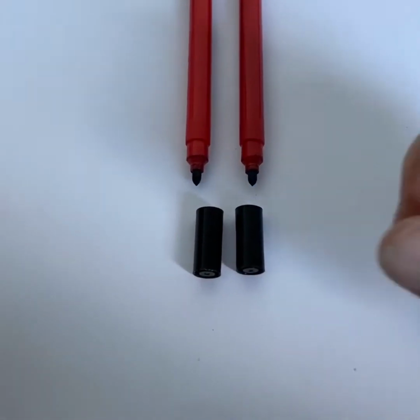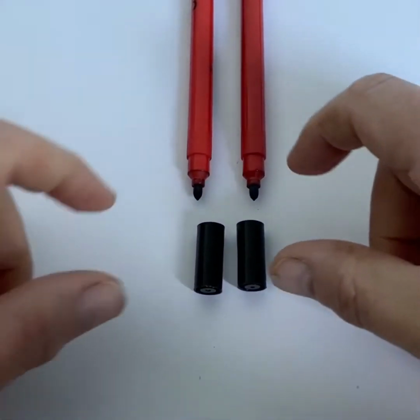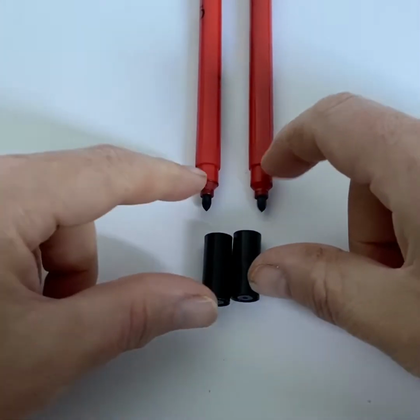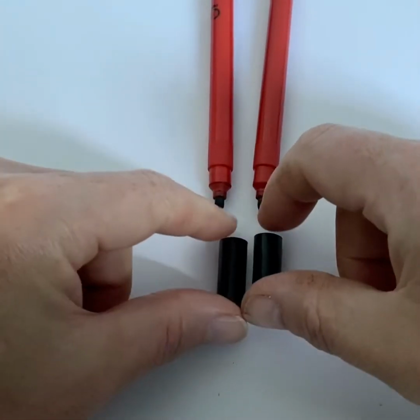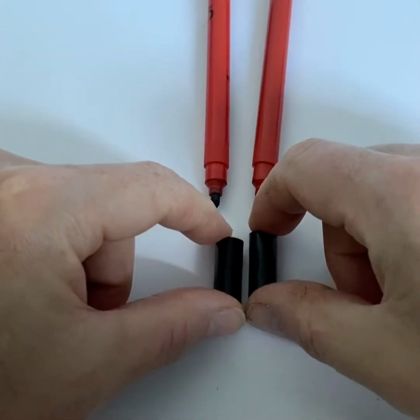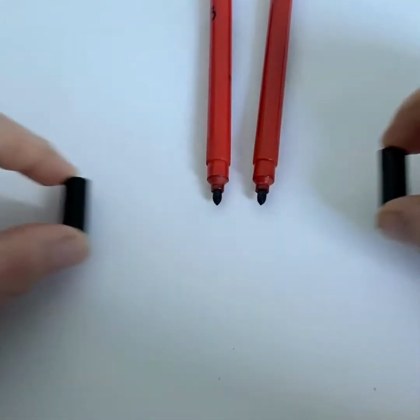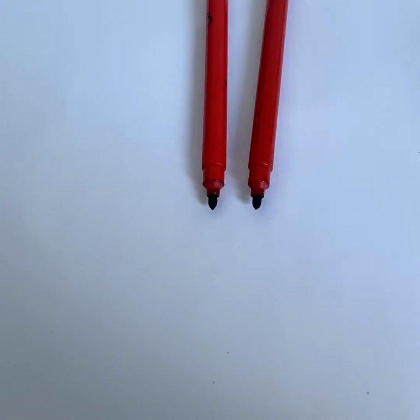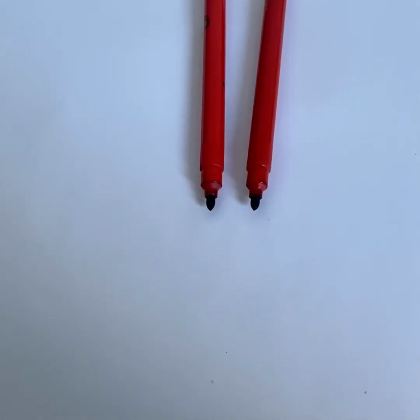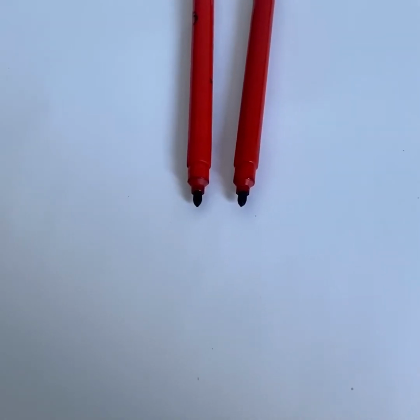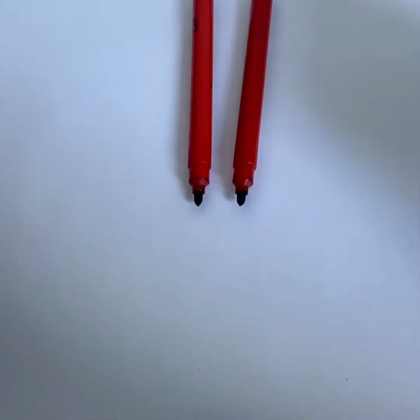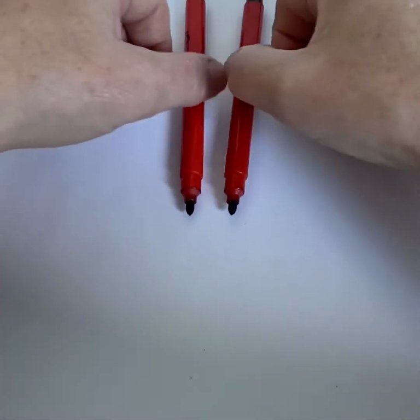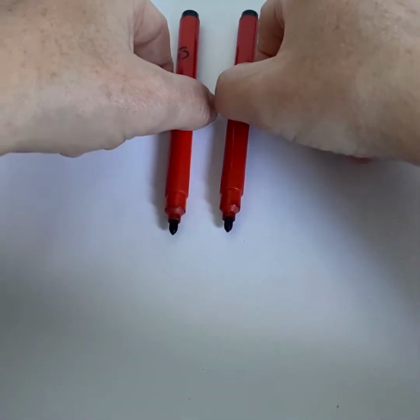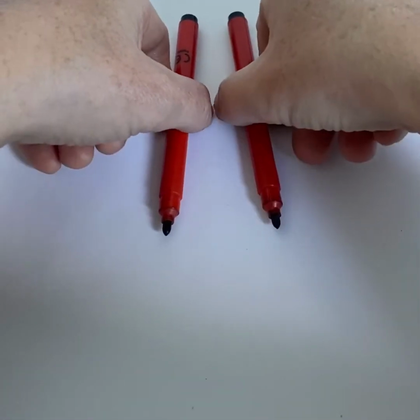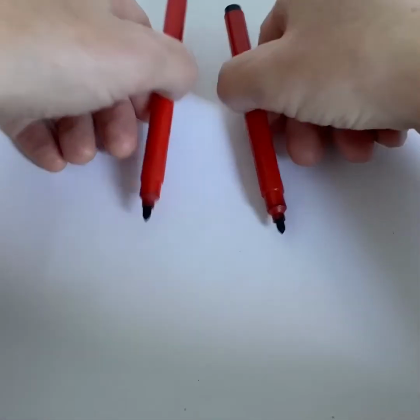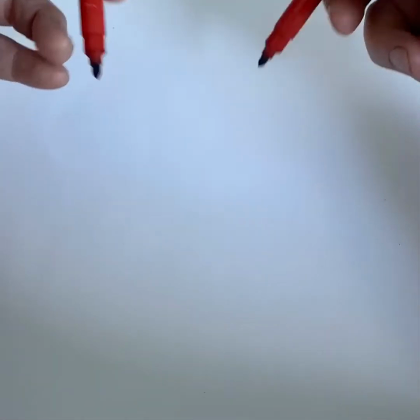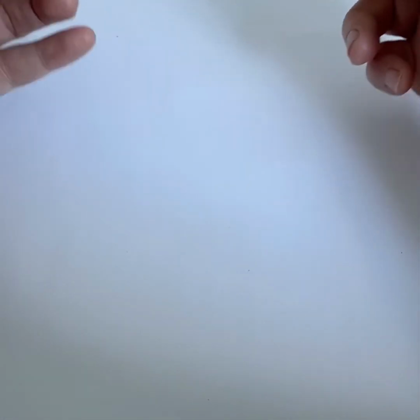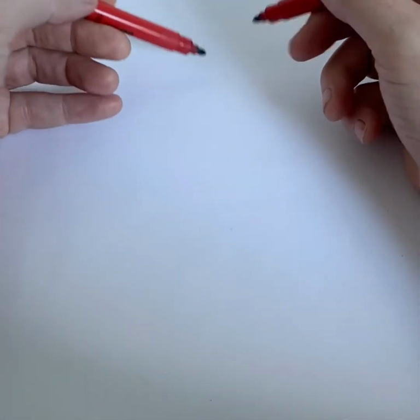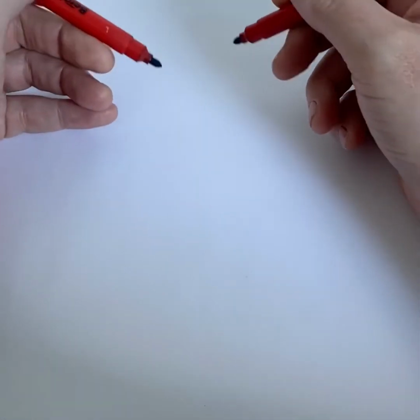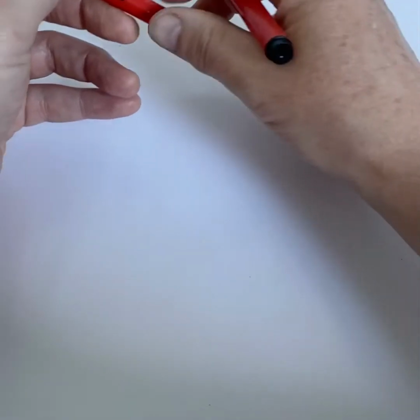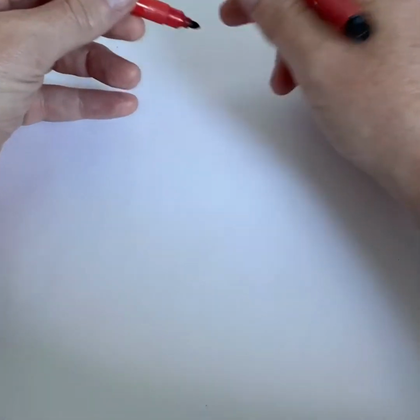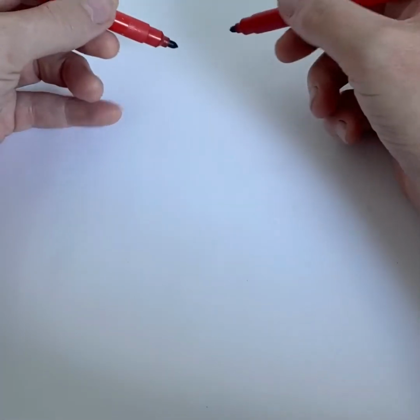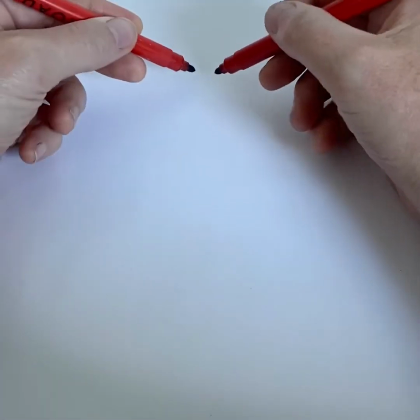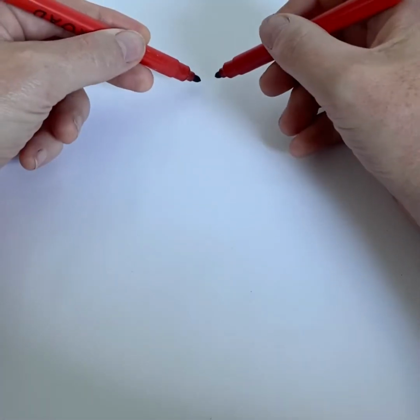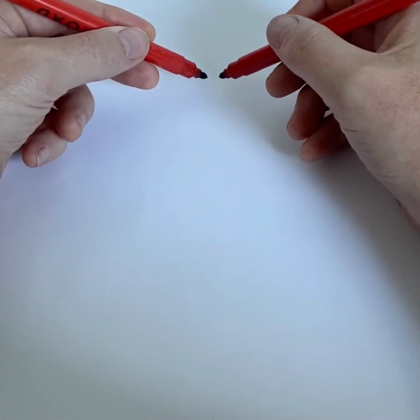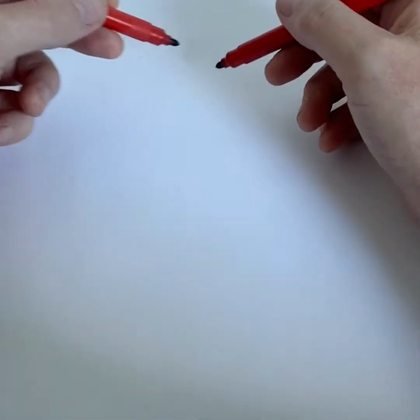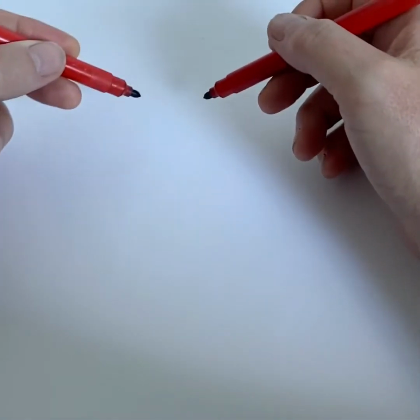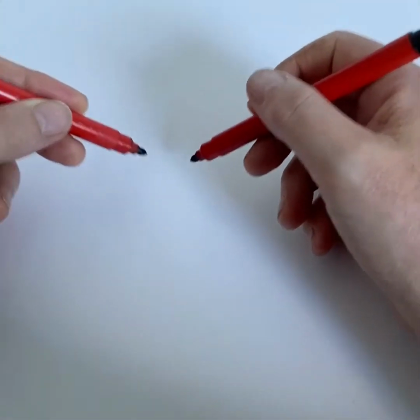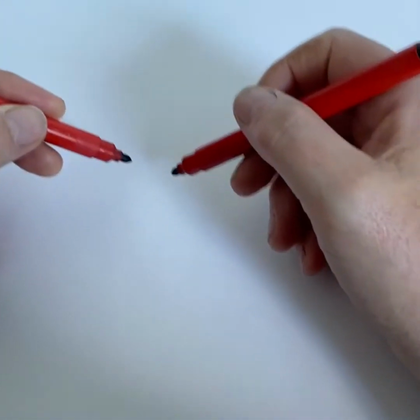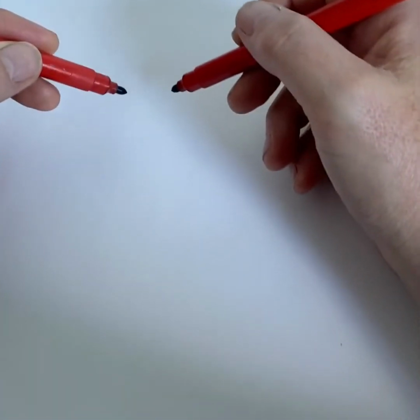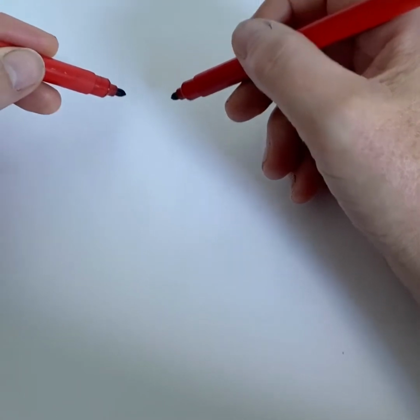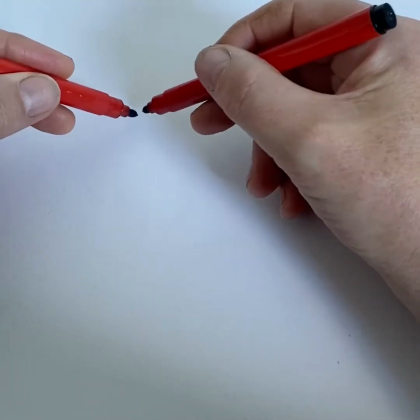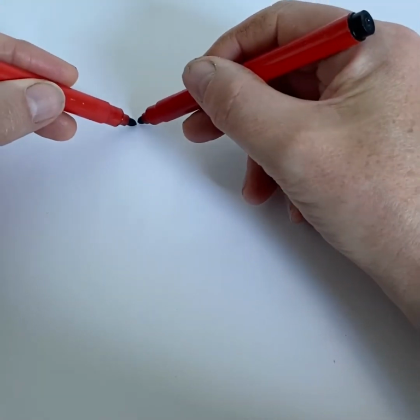I want you to try something. Pick up a pen in each hand. Everything you do with one hand, you do with the other. Now, draw something simple, like a heart.